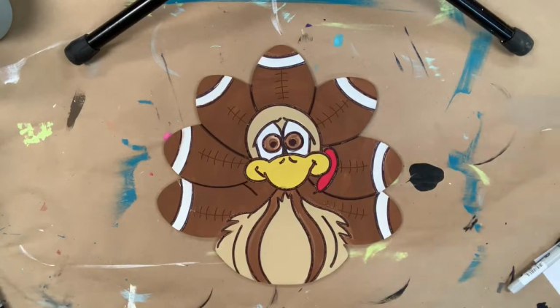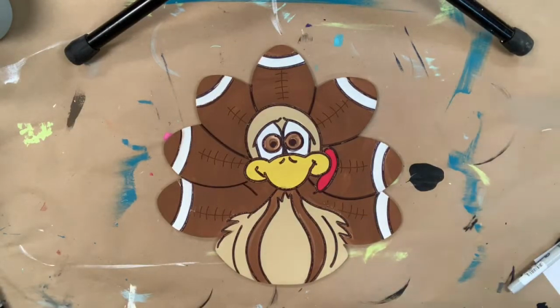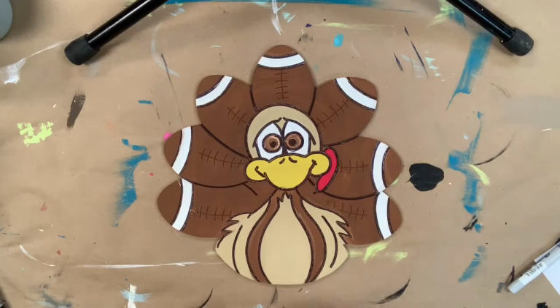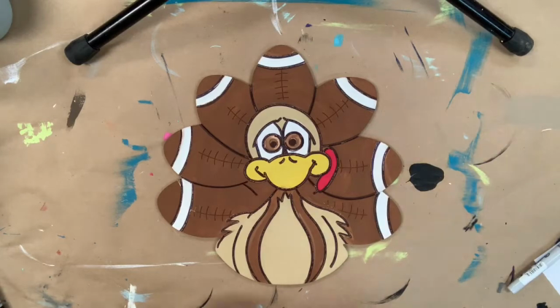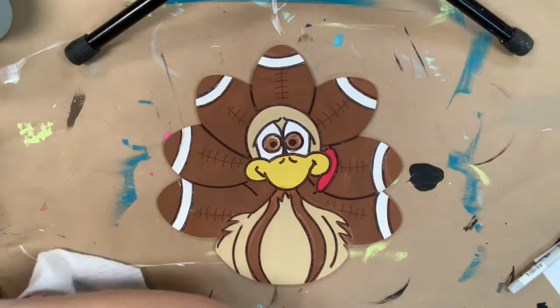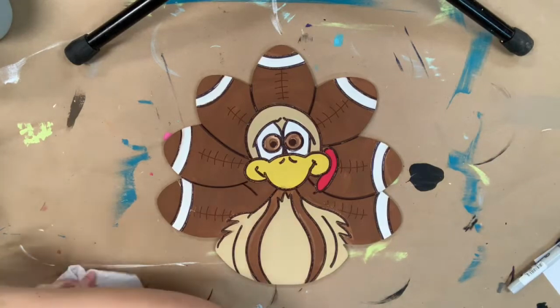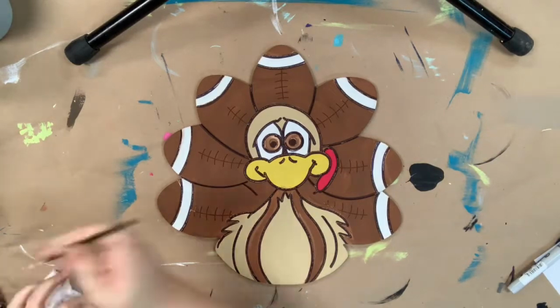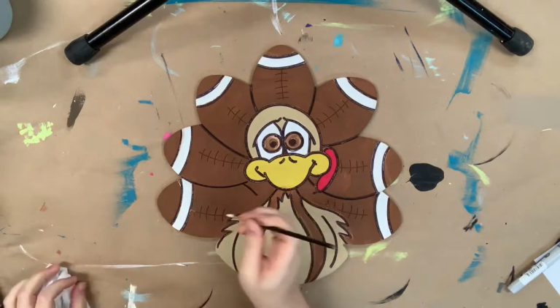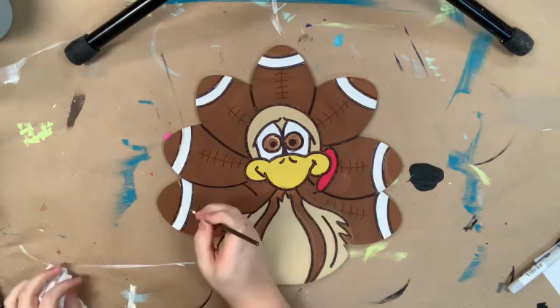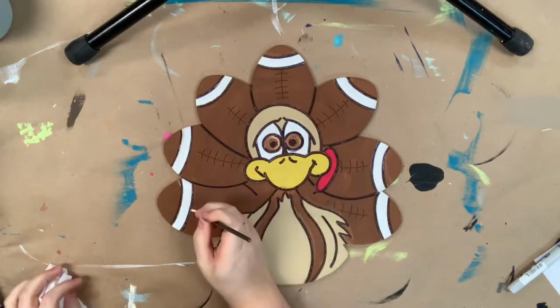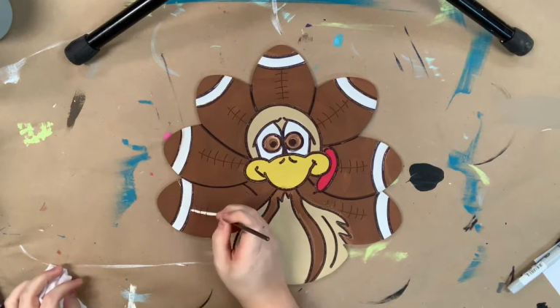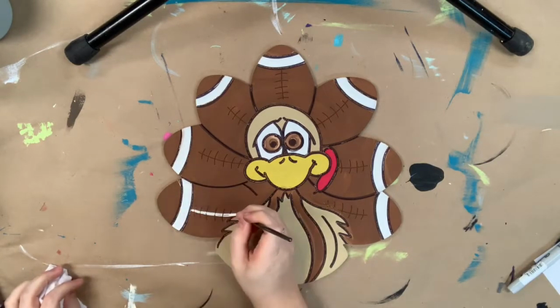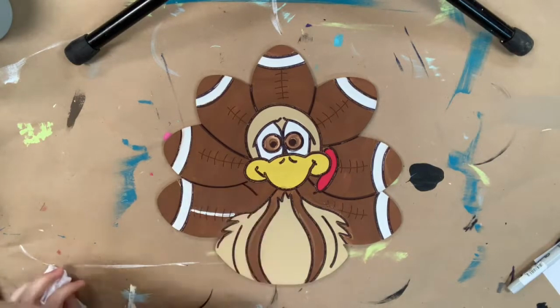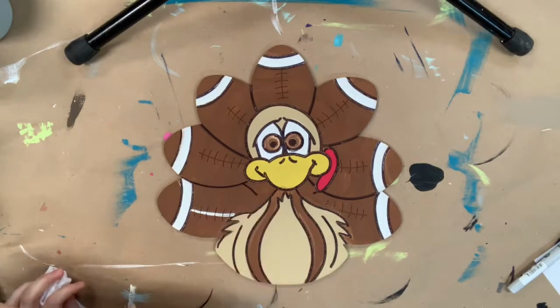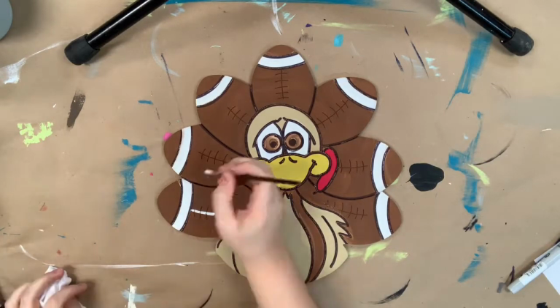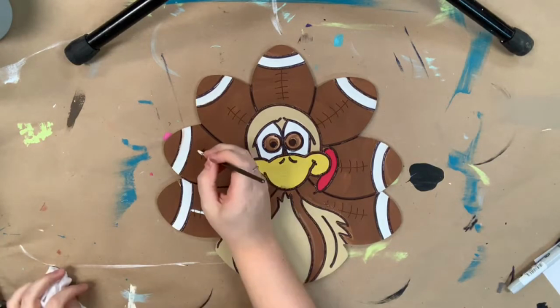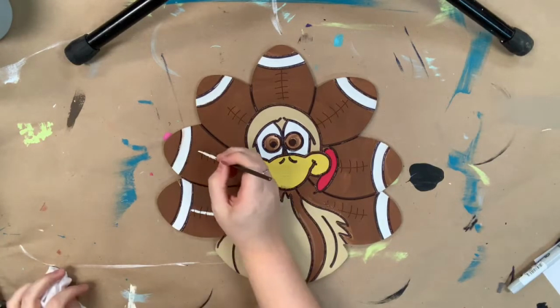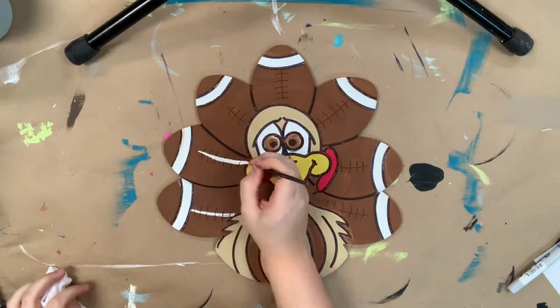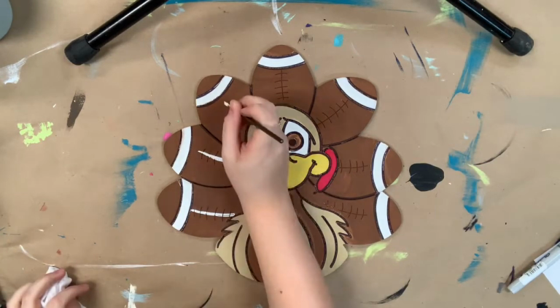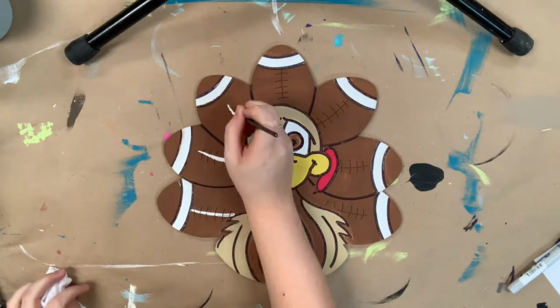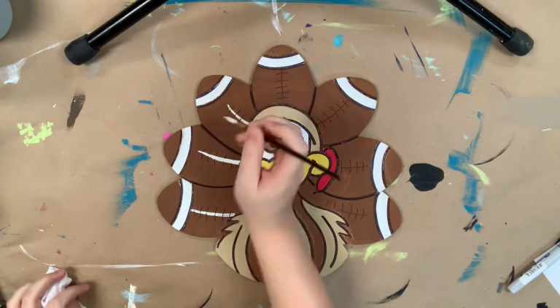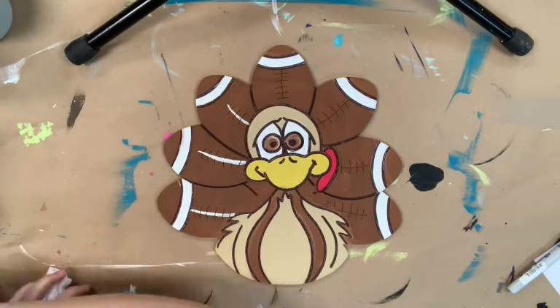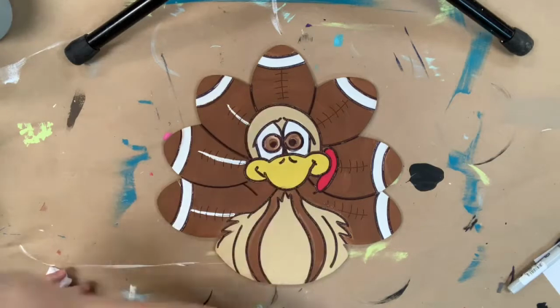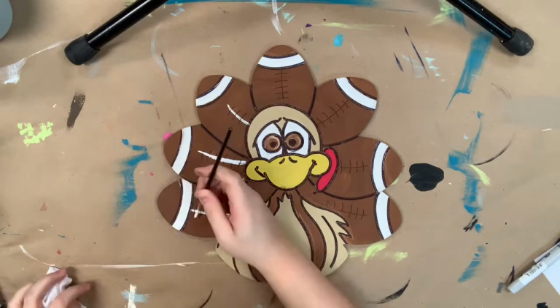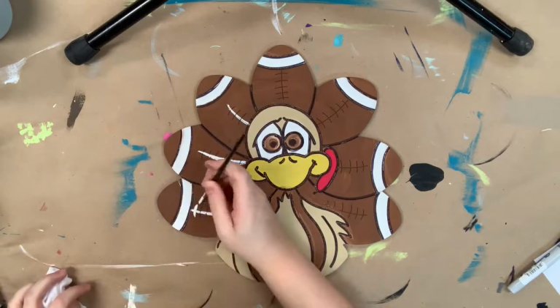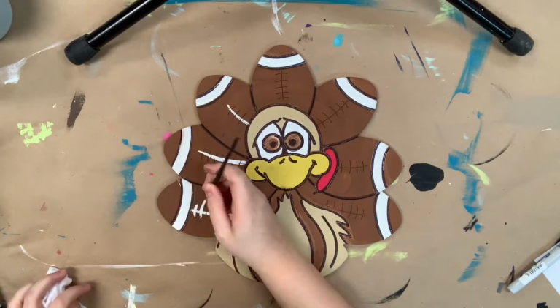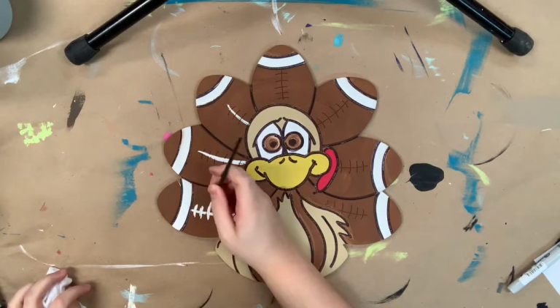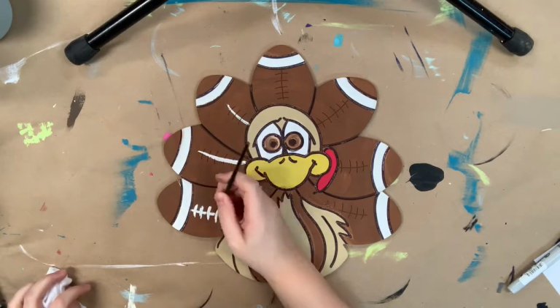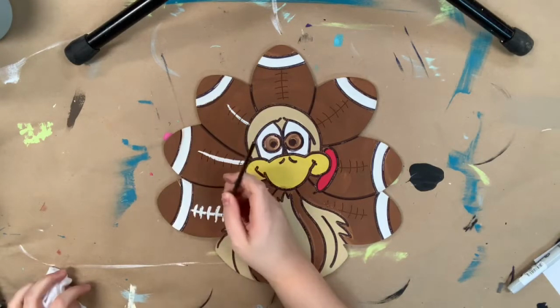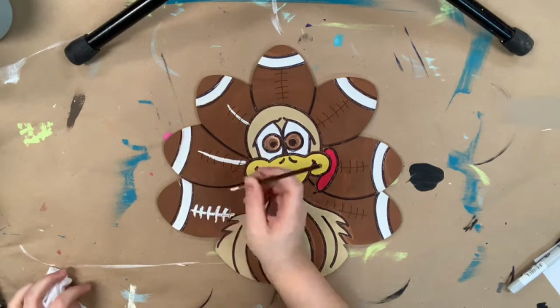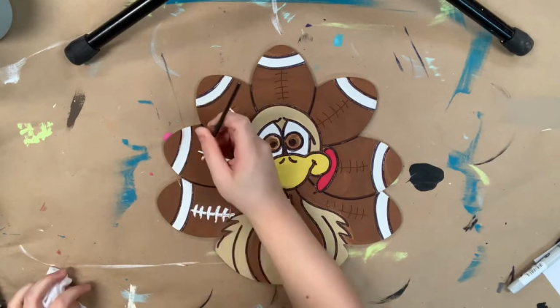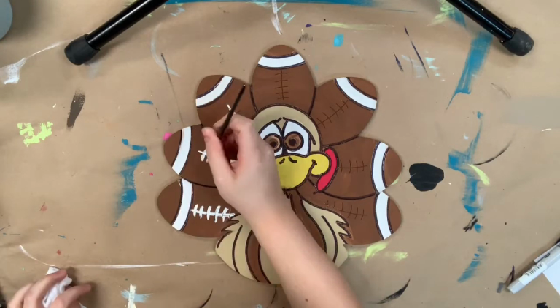Now I'm going to go in with a little bit of white and use it to do the football laces, and I'm also going to use the white to highlight everything.